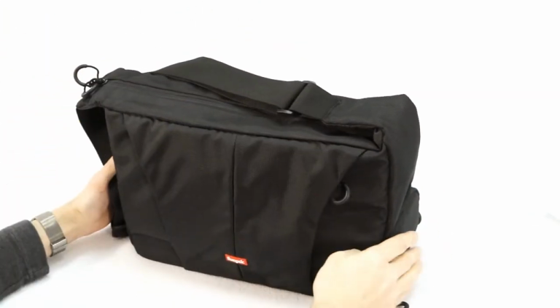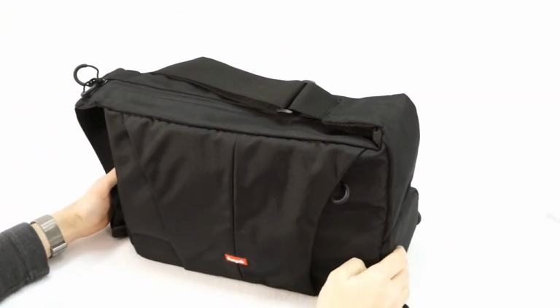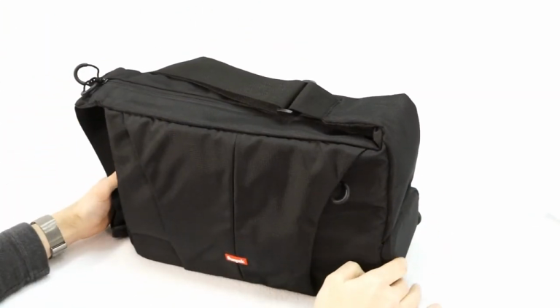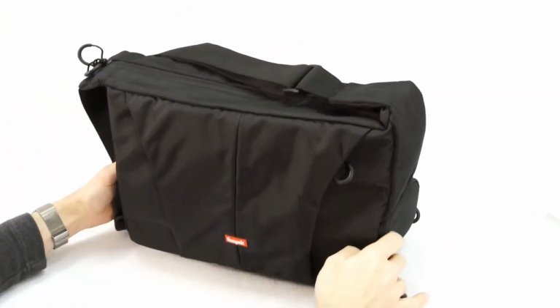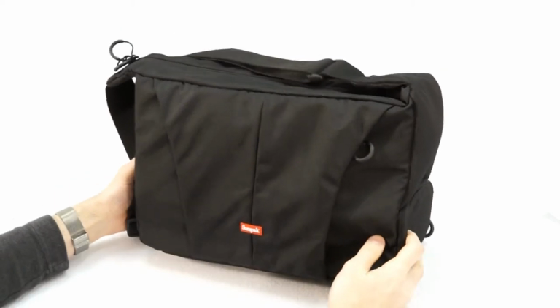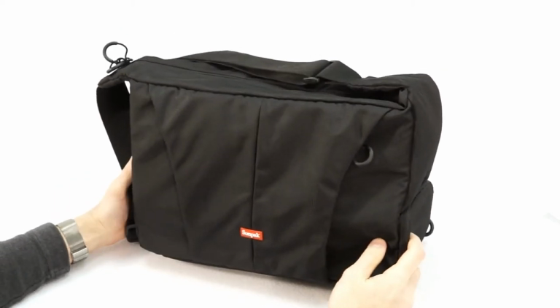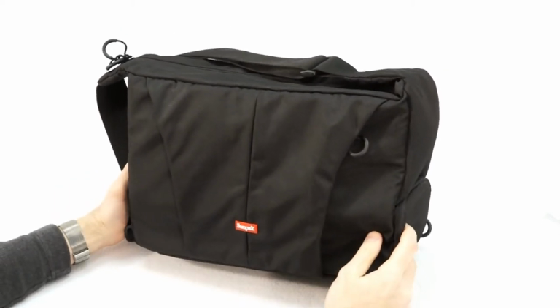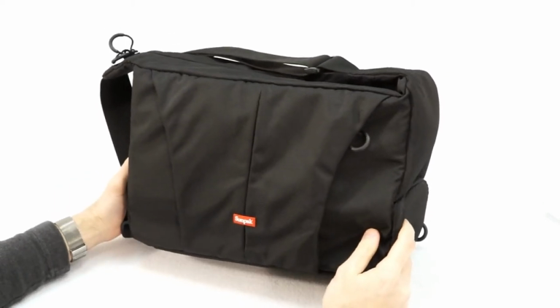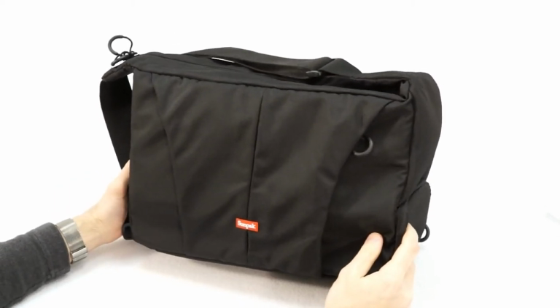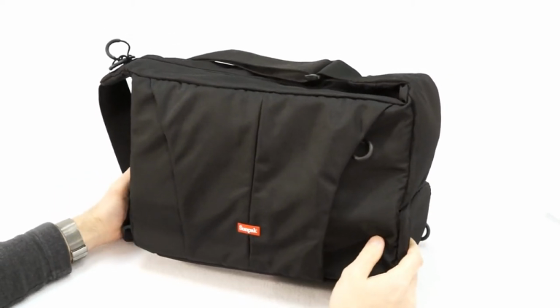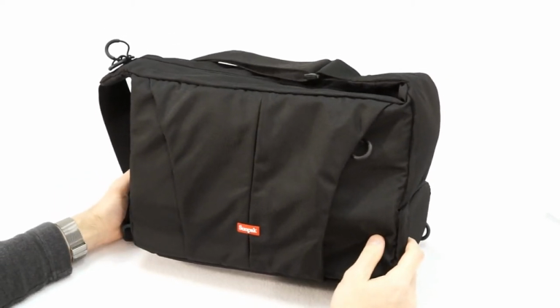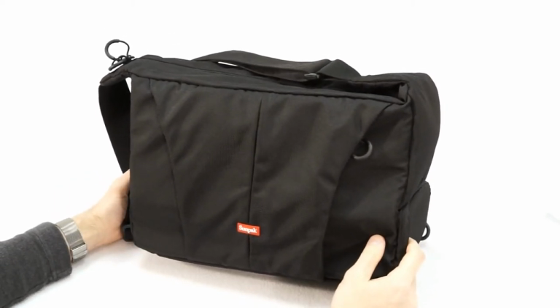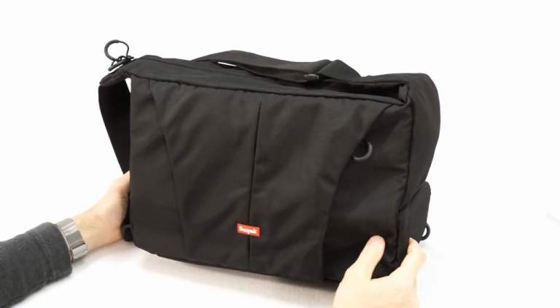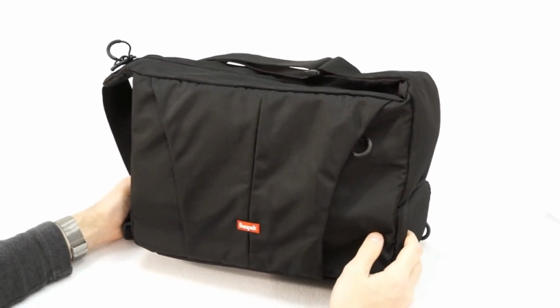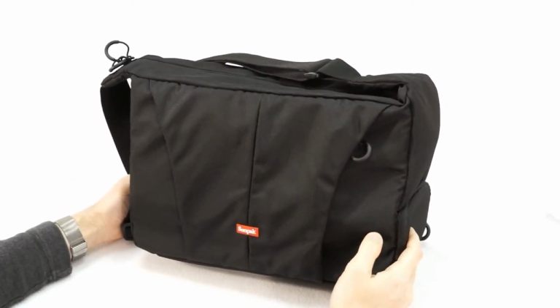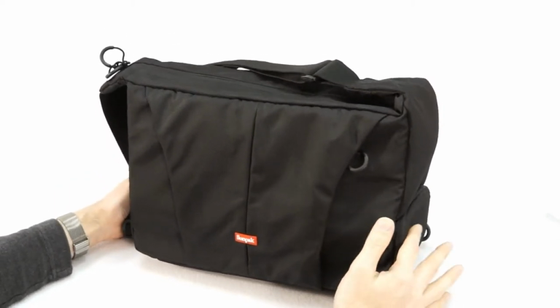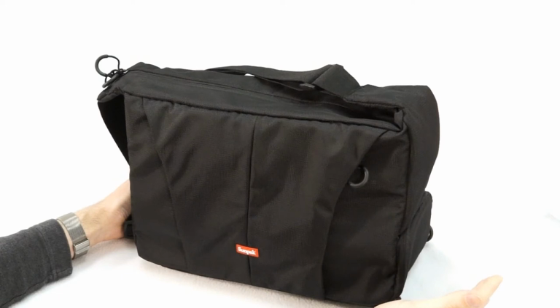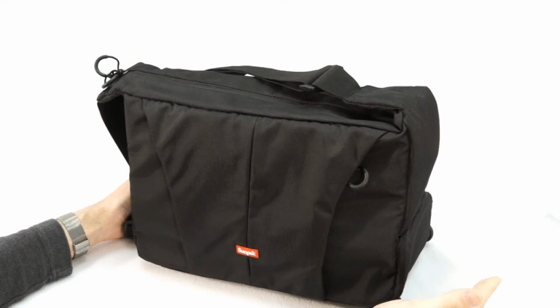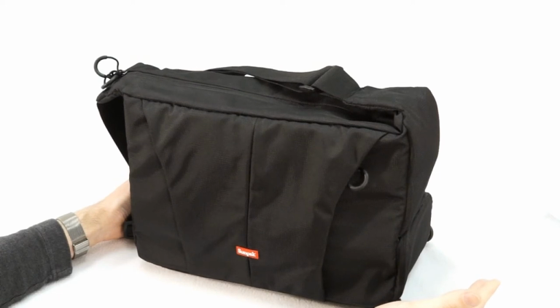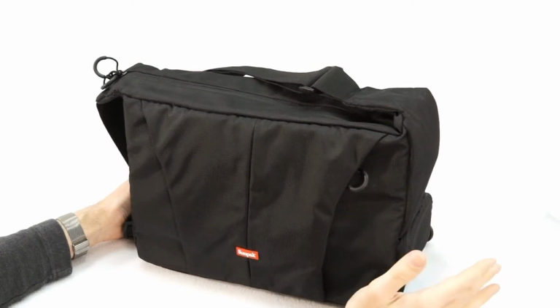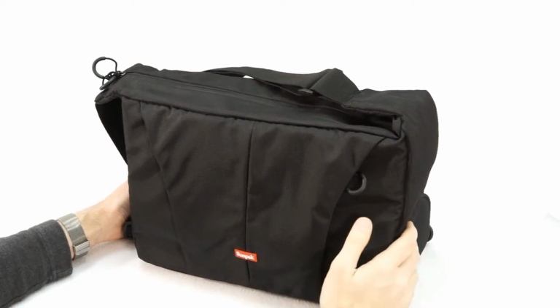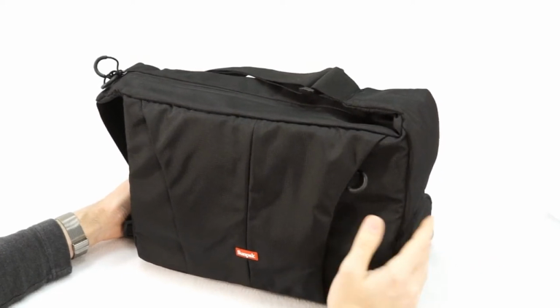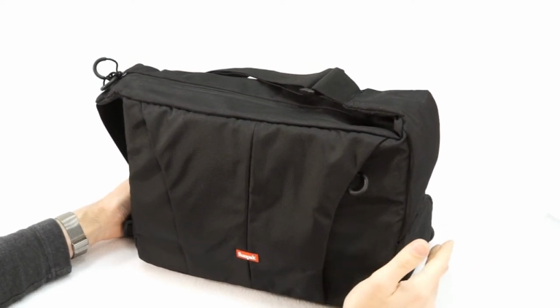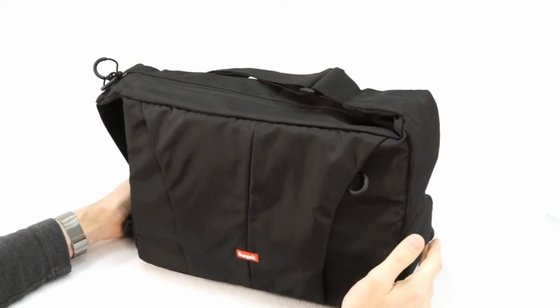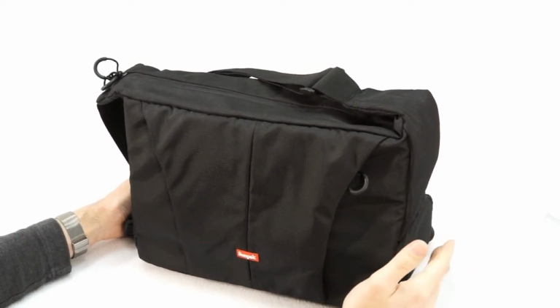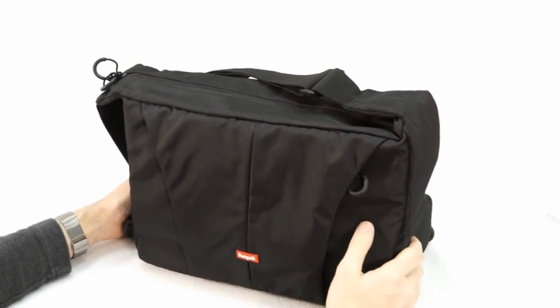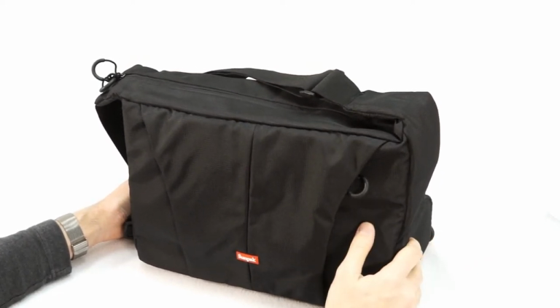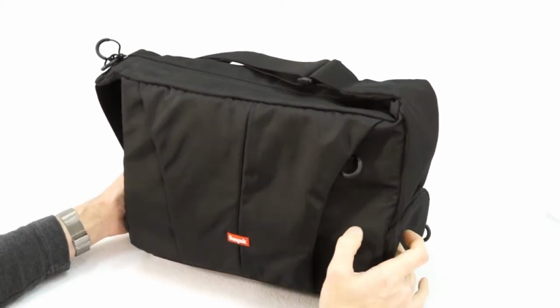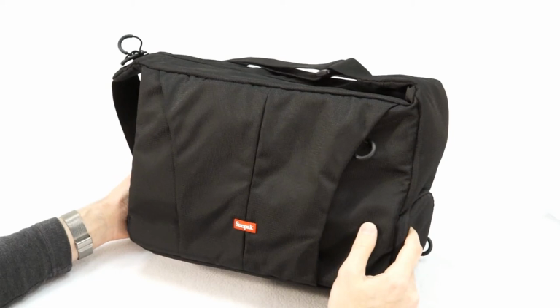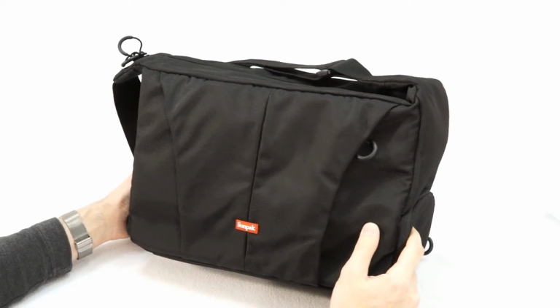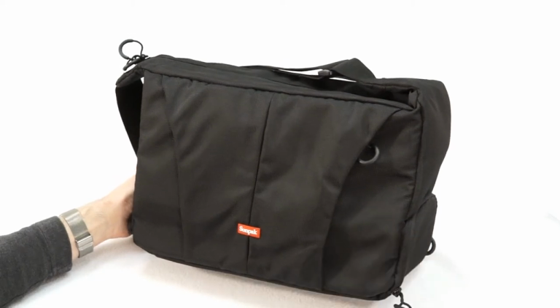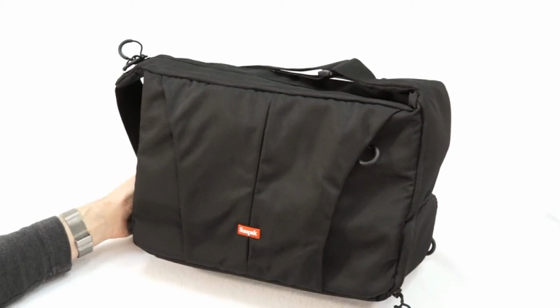So, if you need a relatively large messenger bag to carry around your DSLR, lenses, laptop, and even a compact tripod, this bag is a durable and affordable solution. You can get yours at Kometa.com.